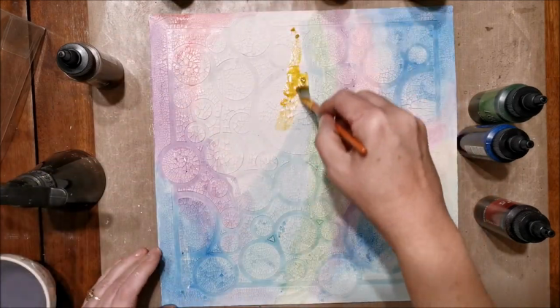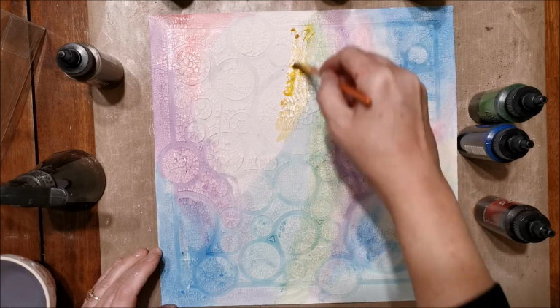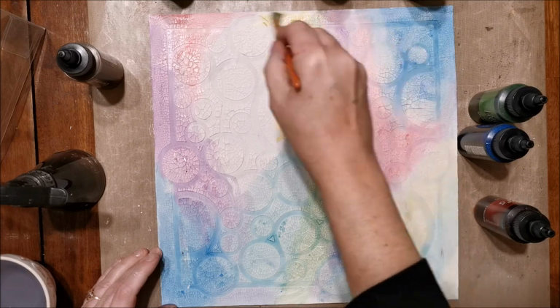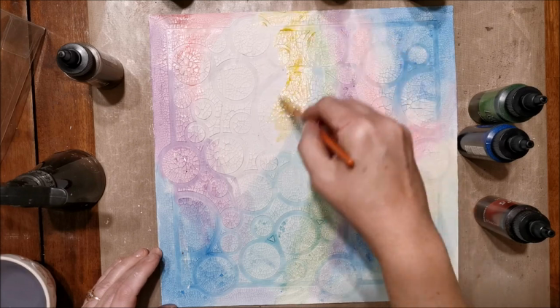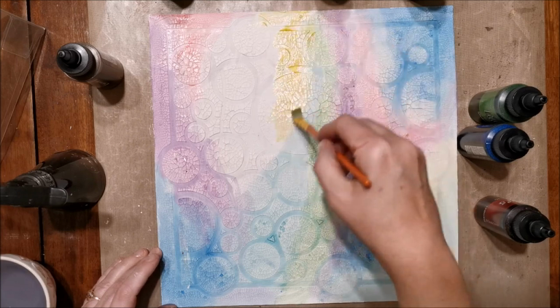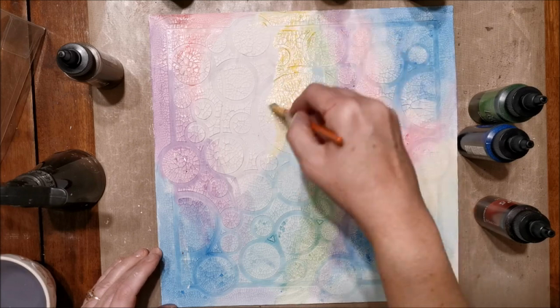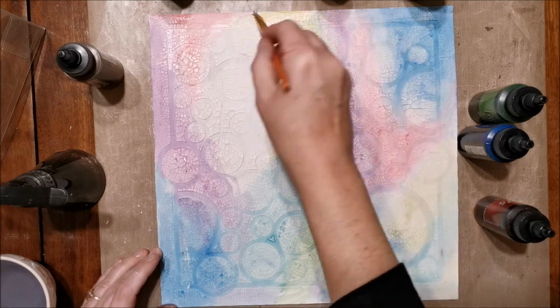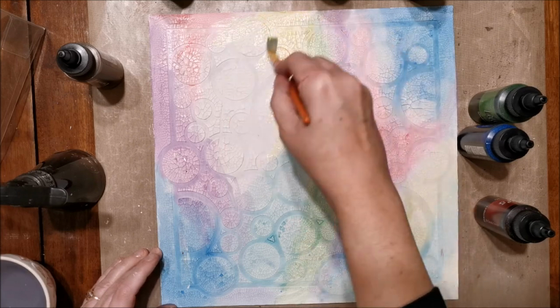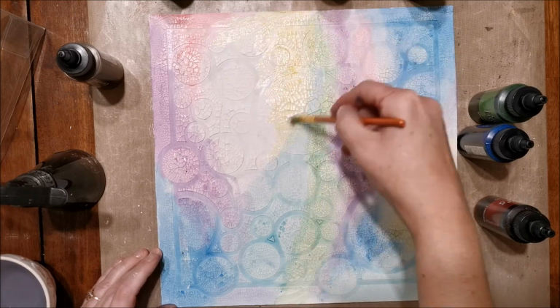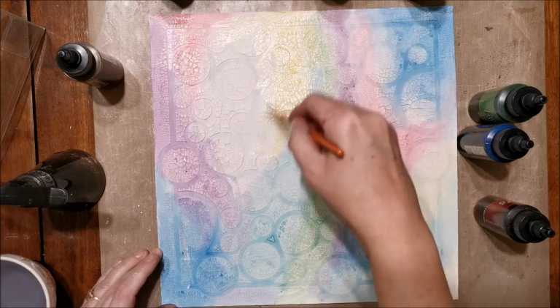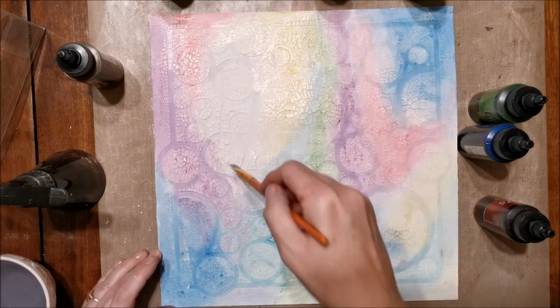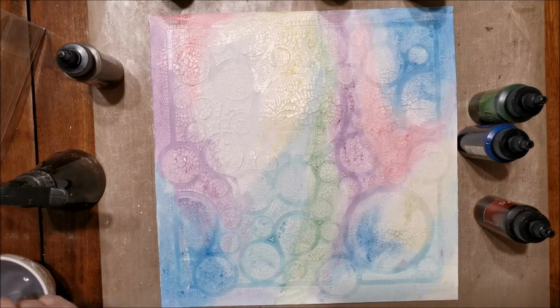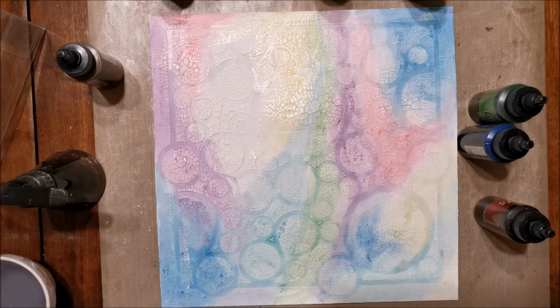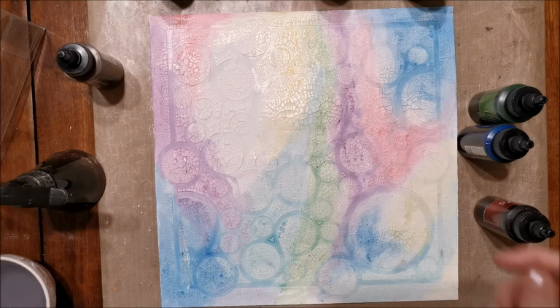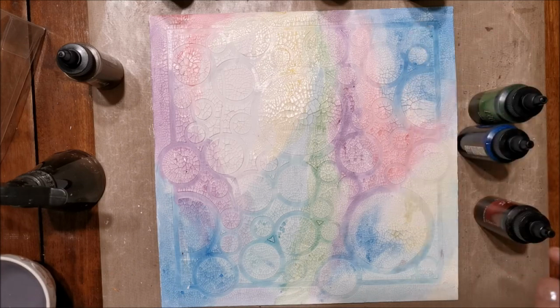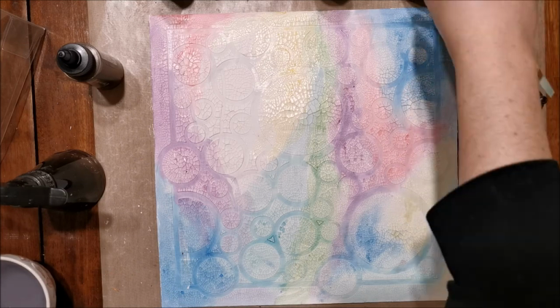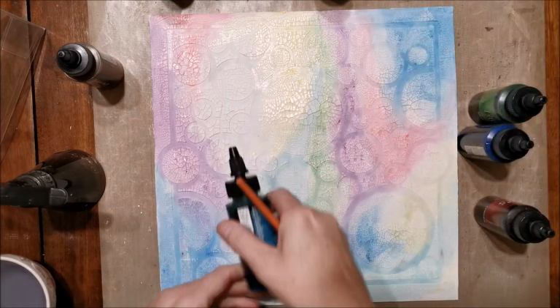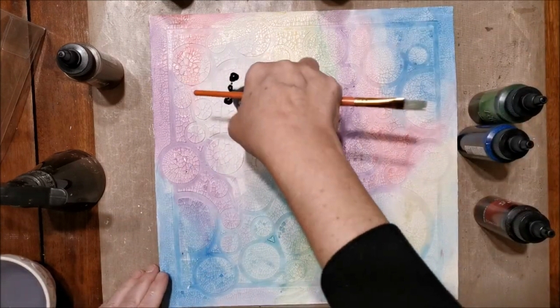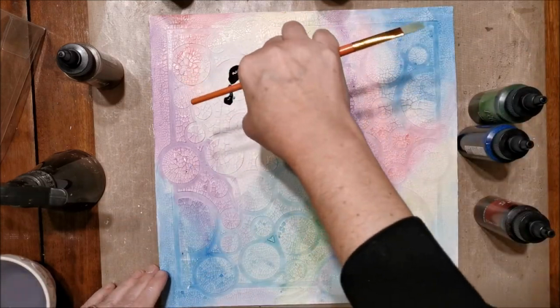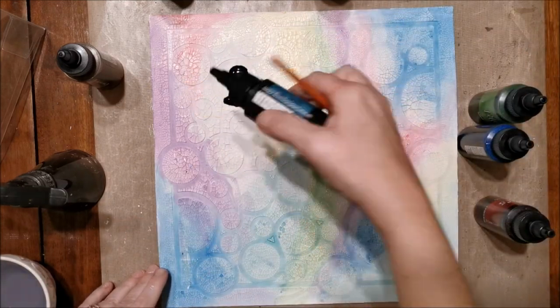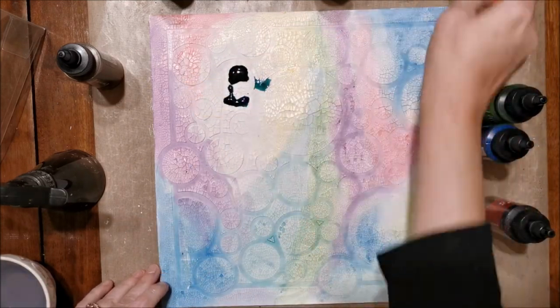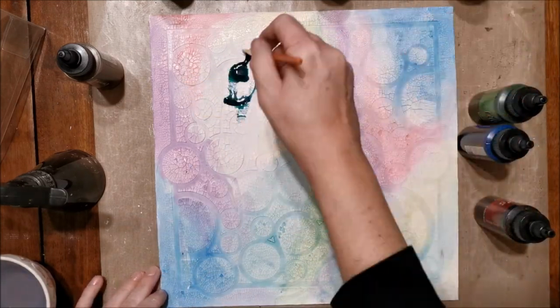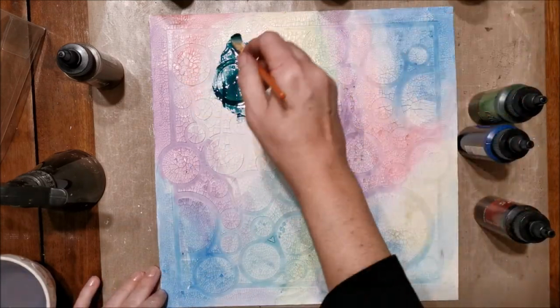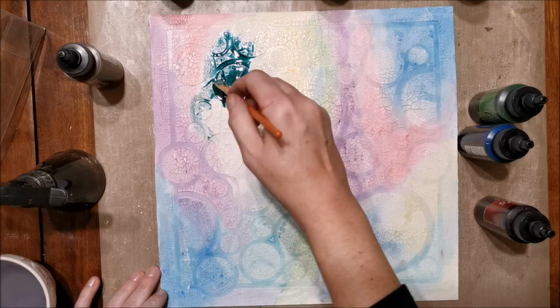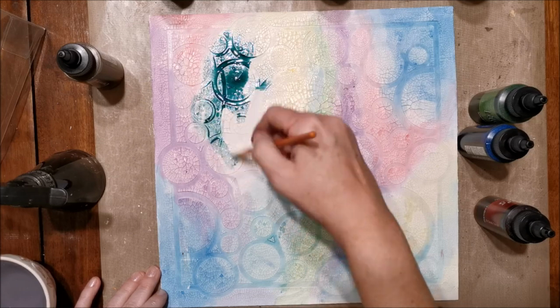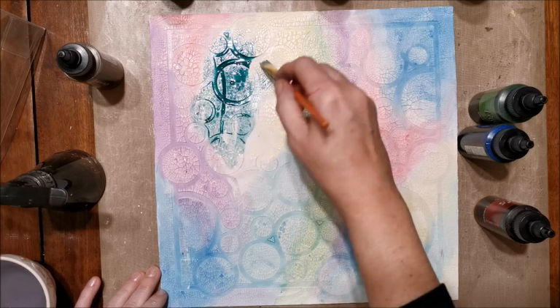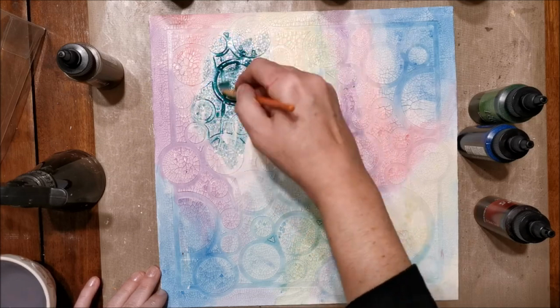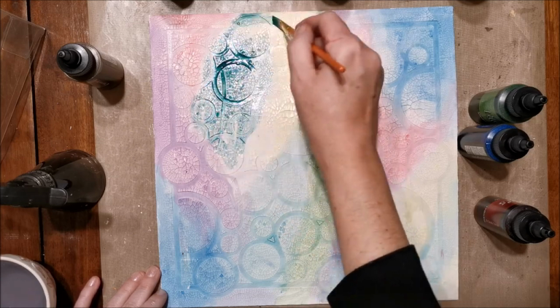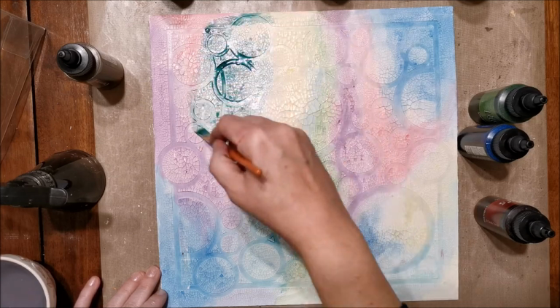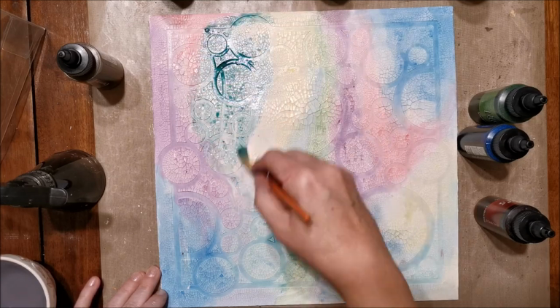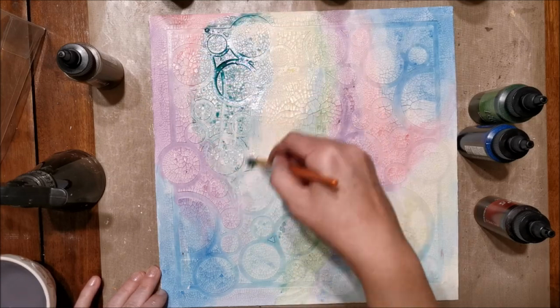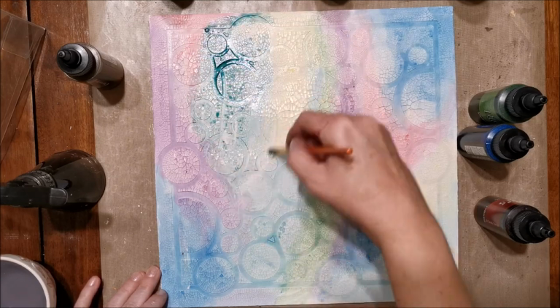You'll also notice that I'm constantly shaking my bottles of paint because these have mica powders in them which settle at the bottom. I like to always give them a good shake before I apply the paint so that the shimmer comes up with it.